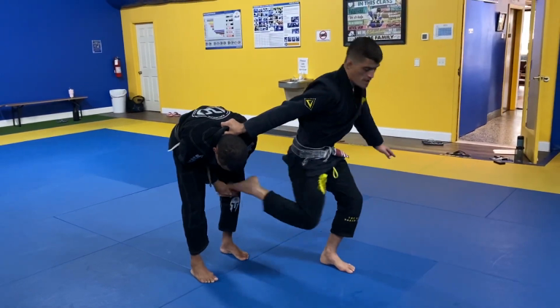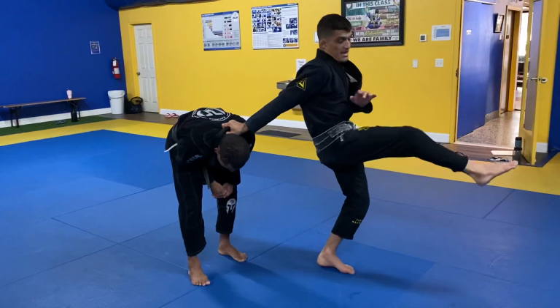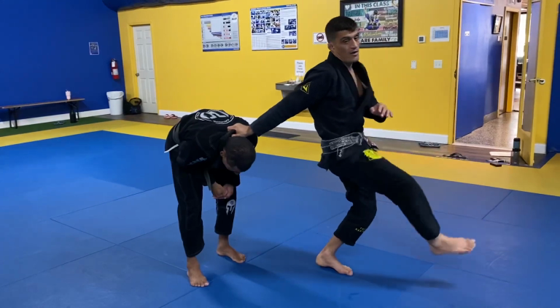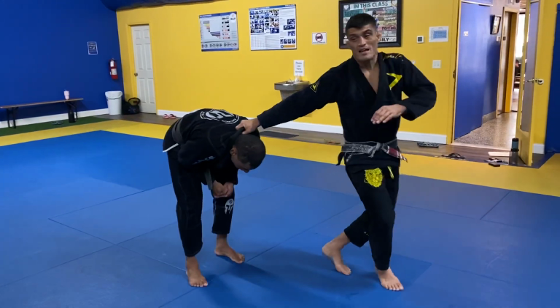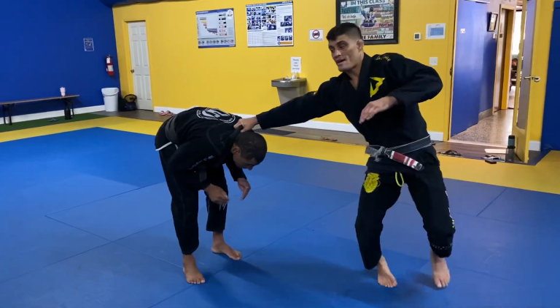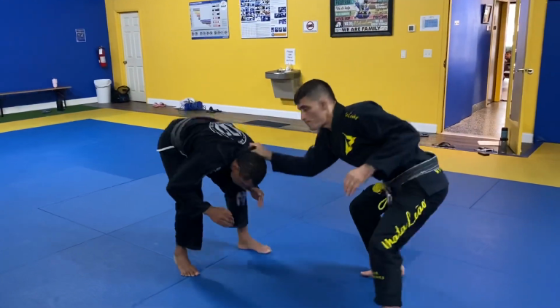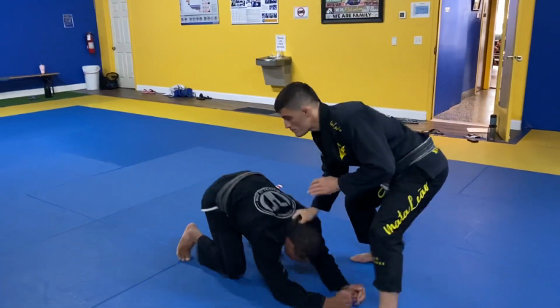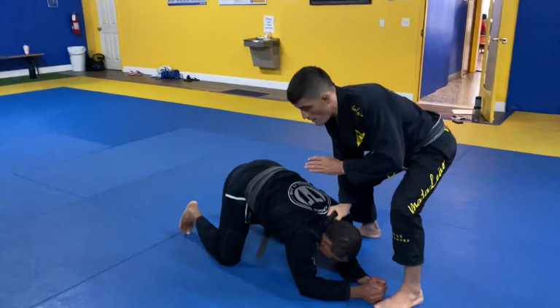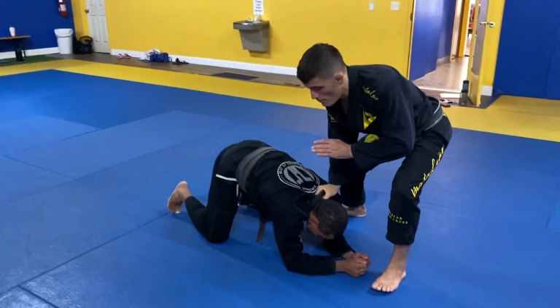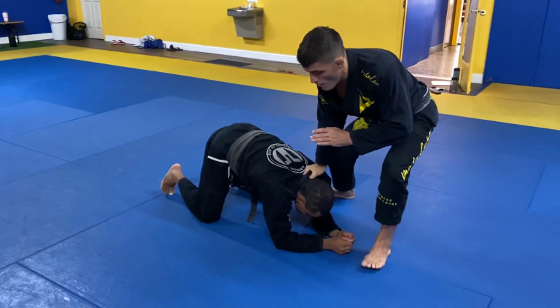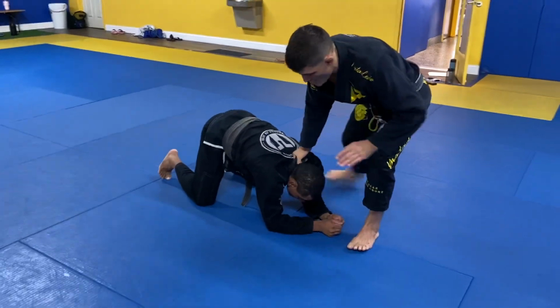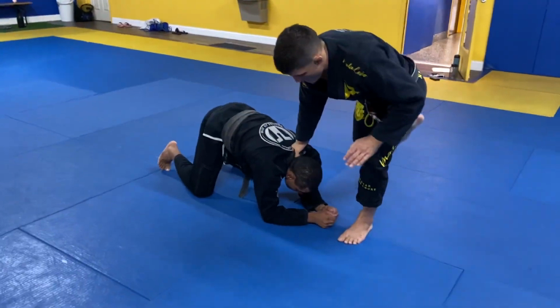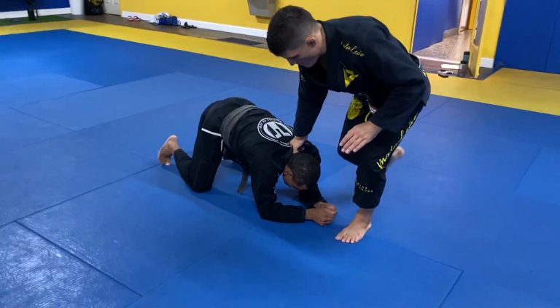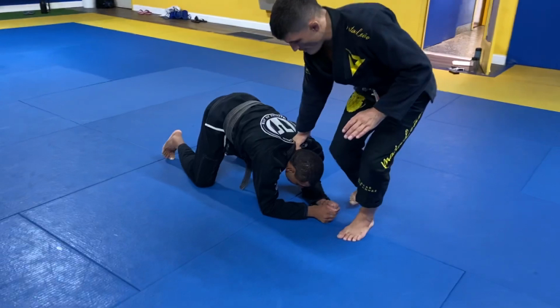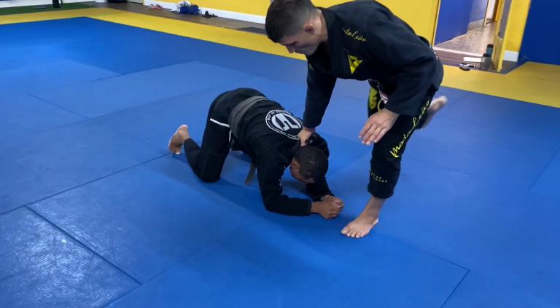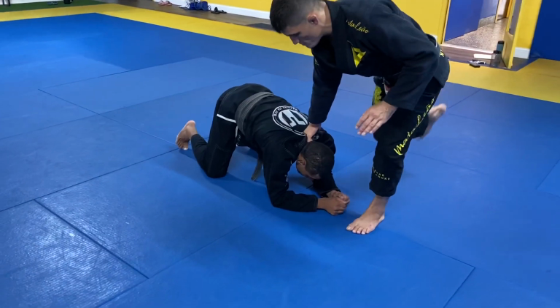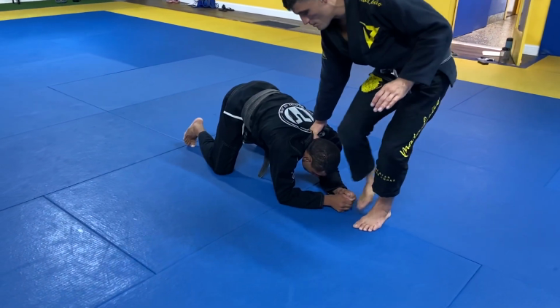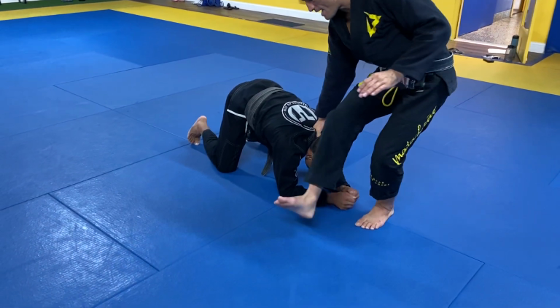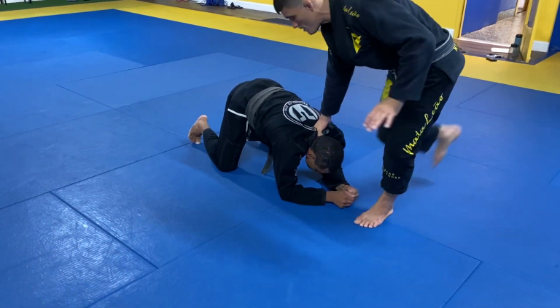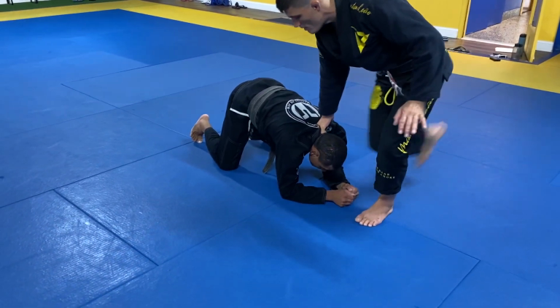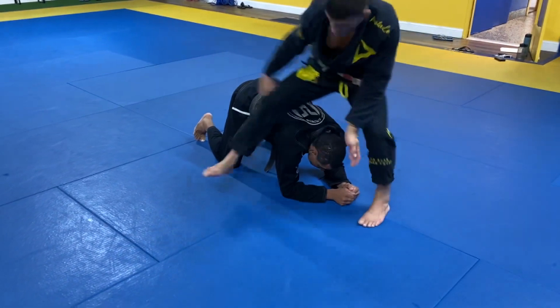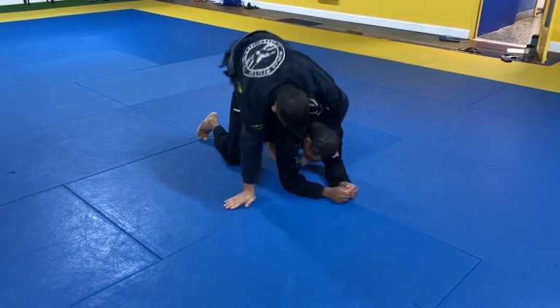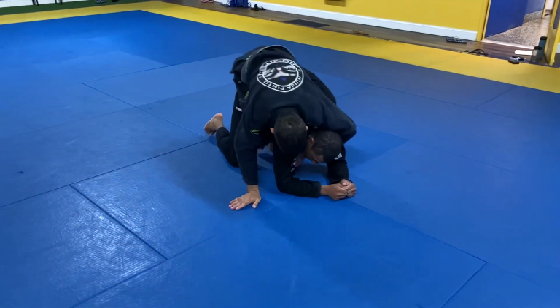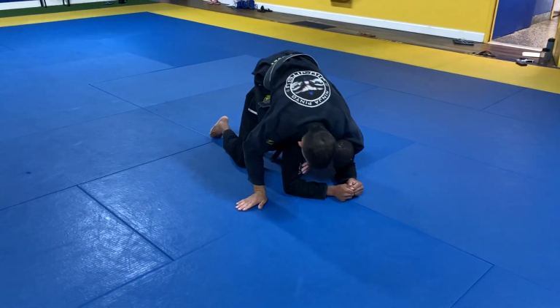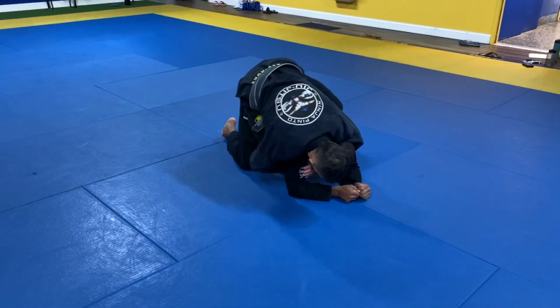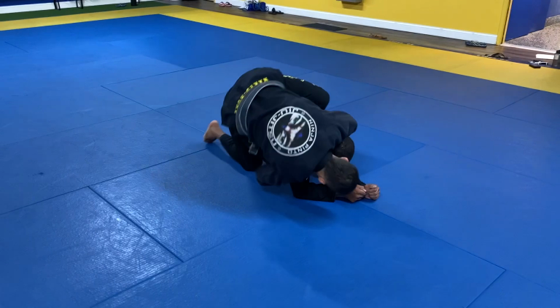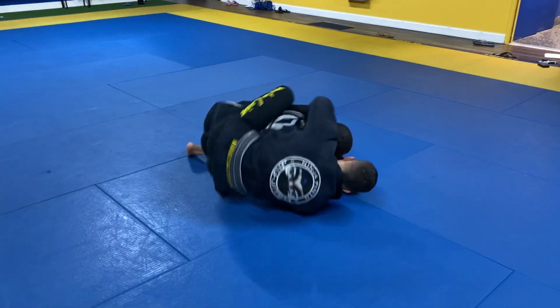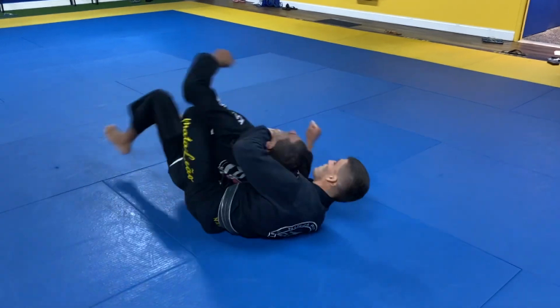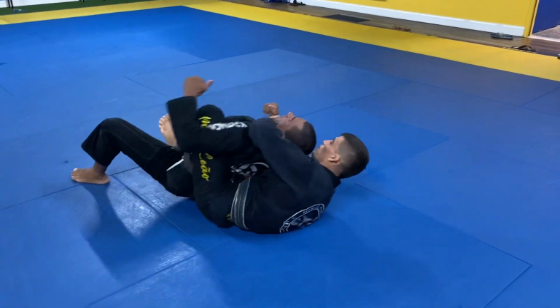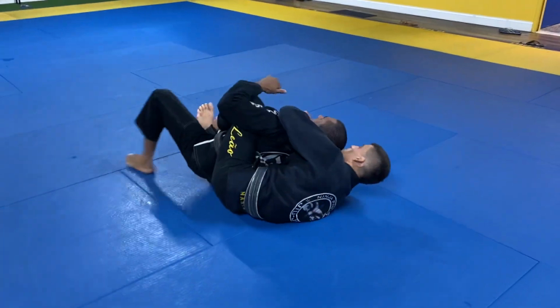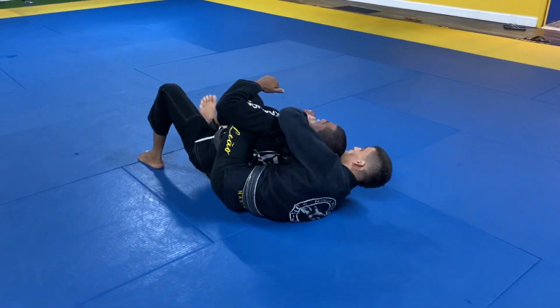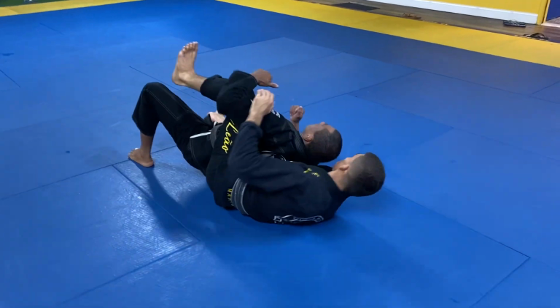Kick it out and pull him to the ground. The moment he falls, I kick my leg right in front of his head, go back to get the back control, and sit down position.